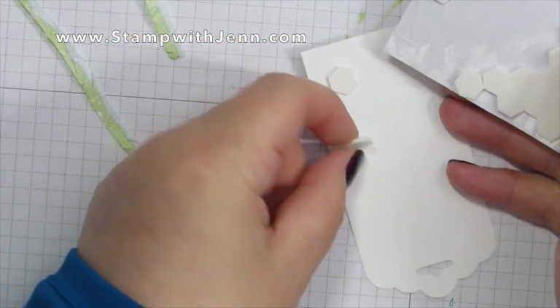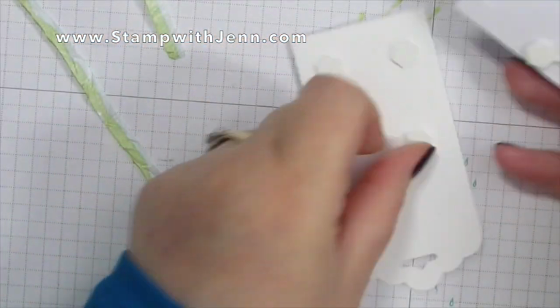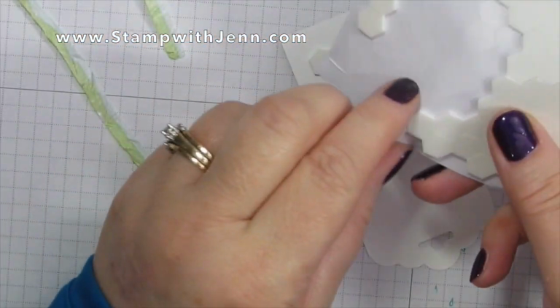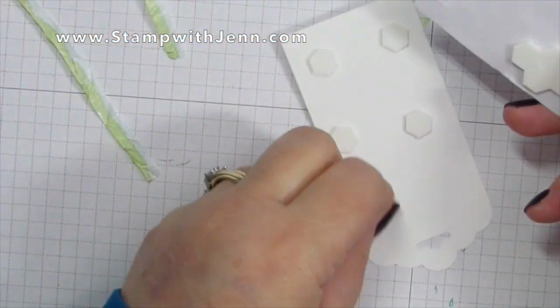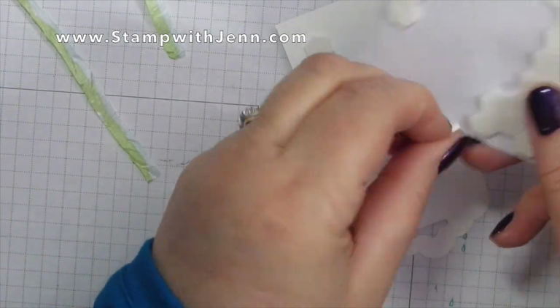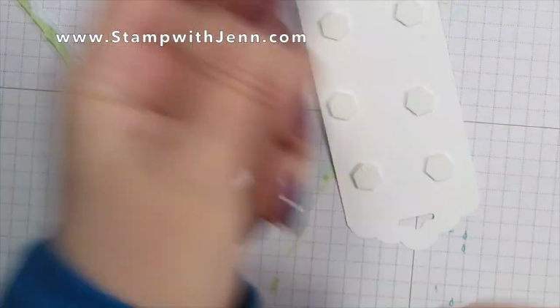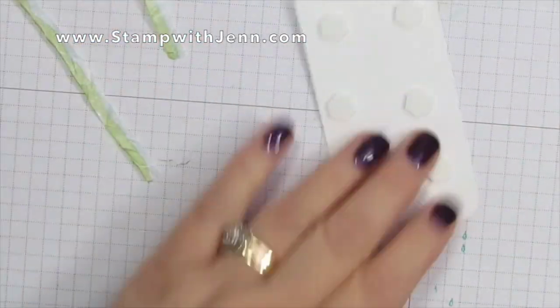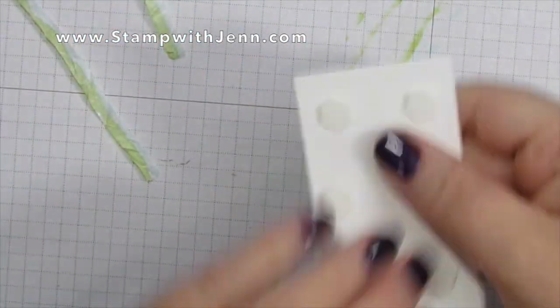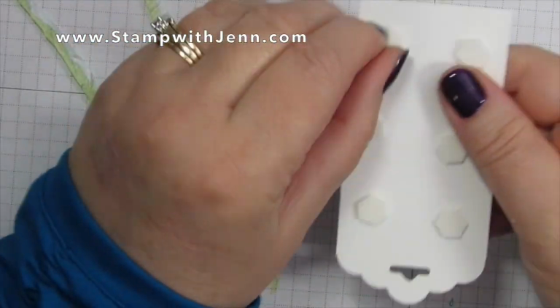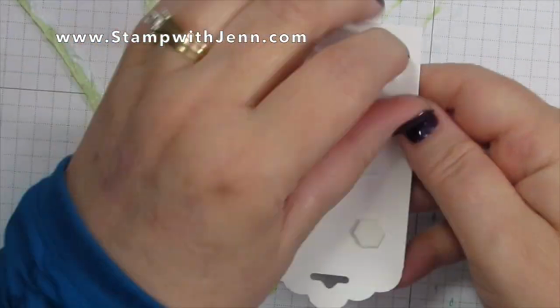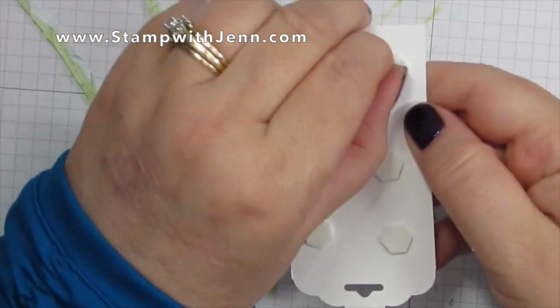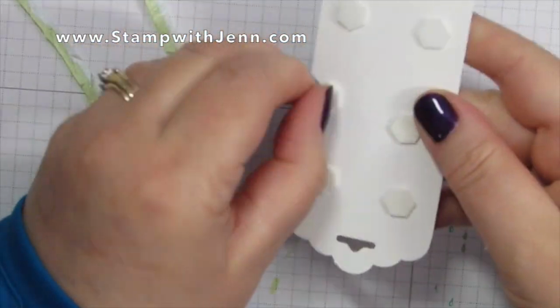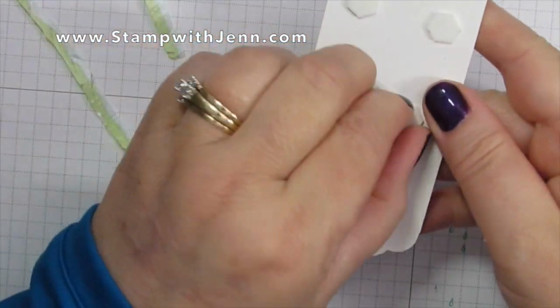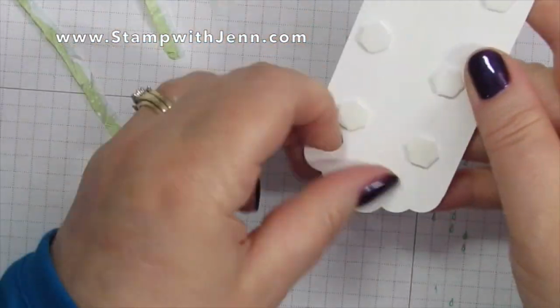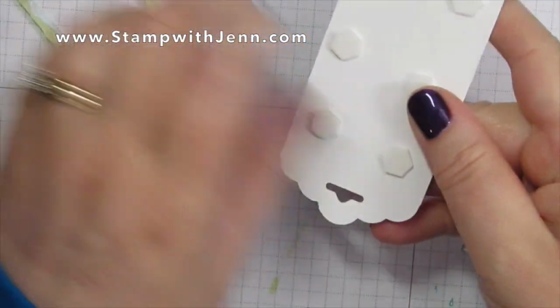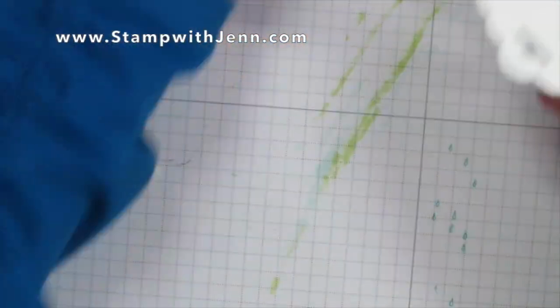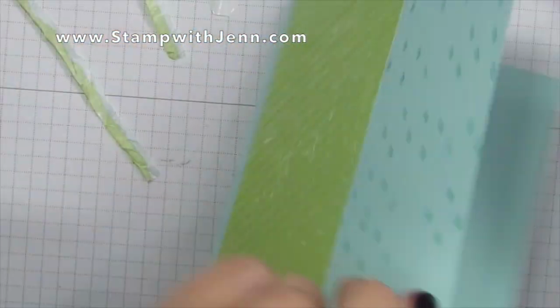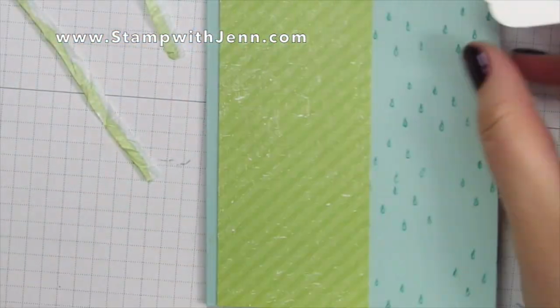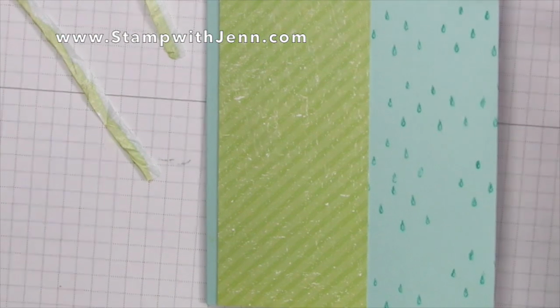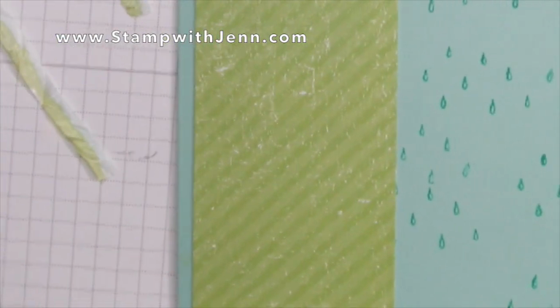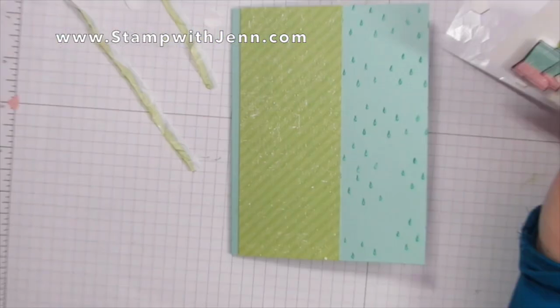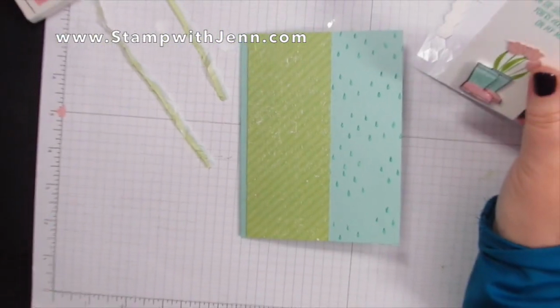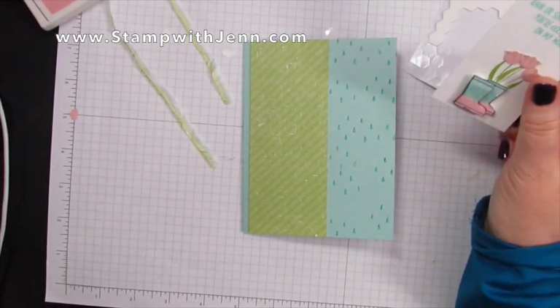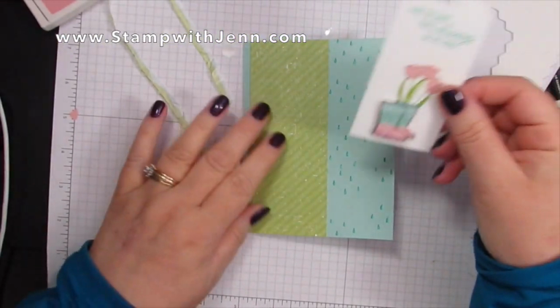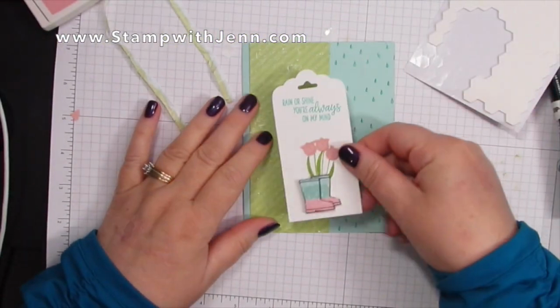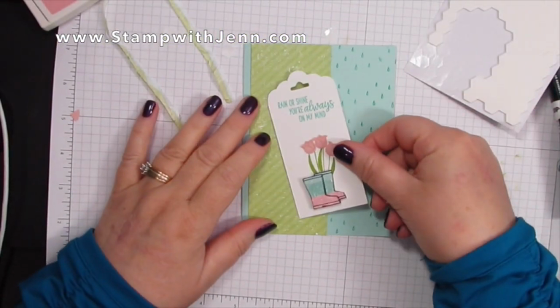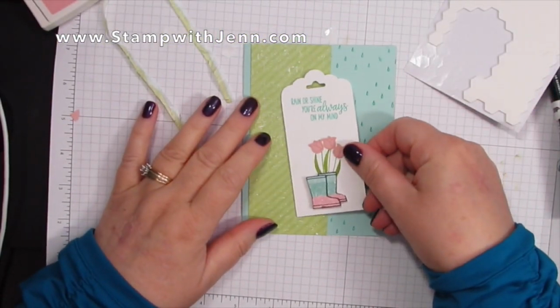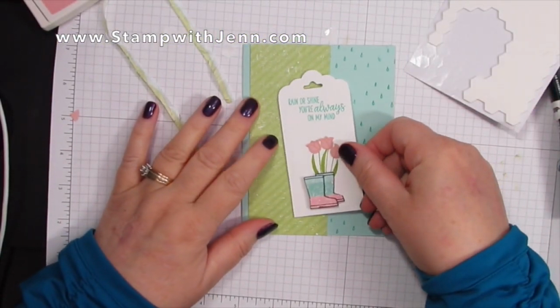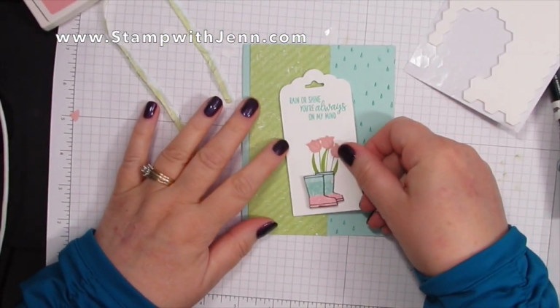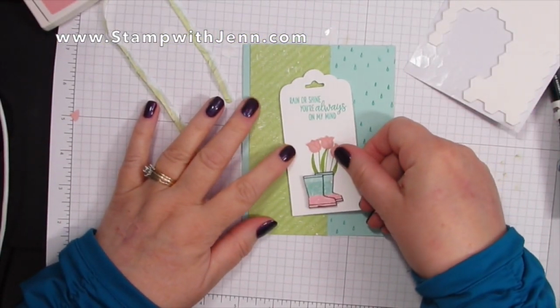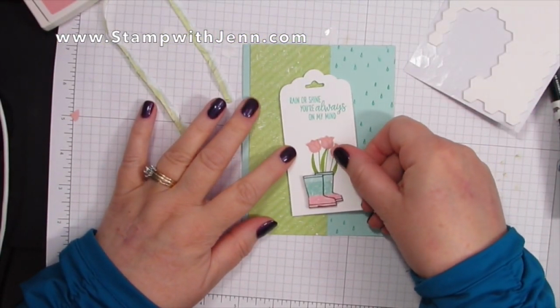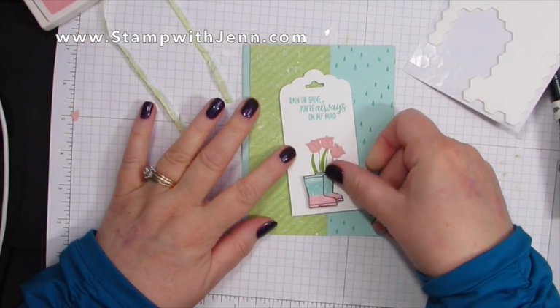I'm putting dimensionals on the back of the tag — I like it placed a little sideways, it's kind of cute.